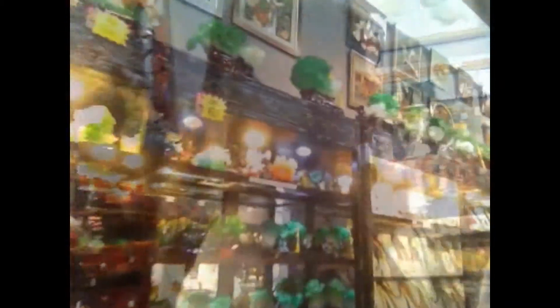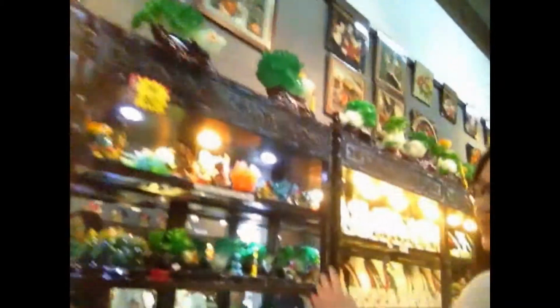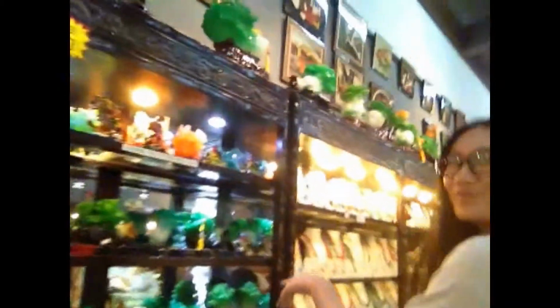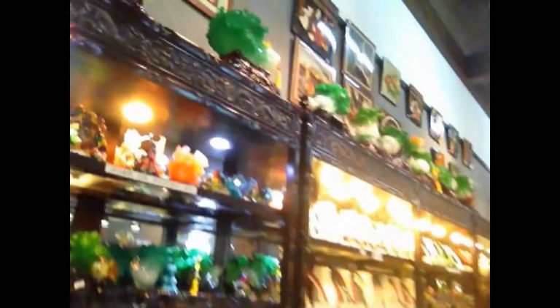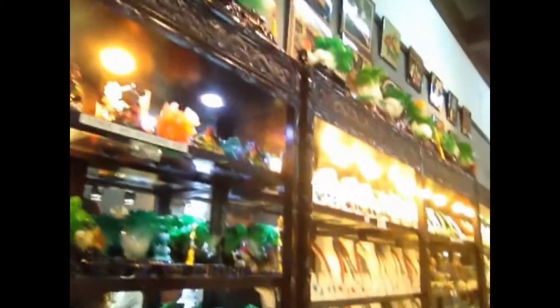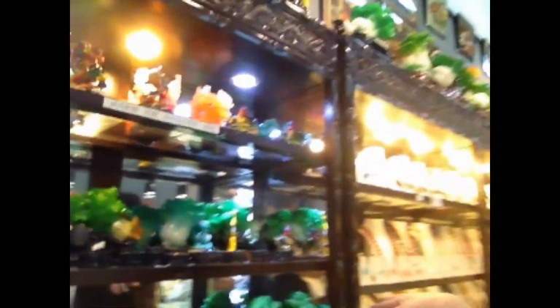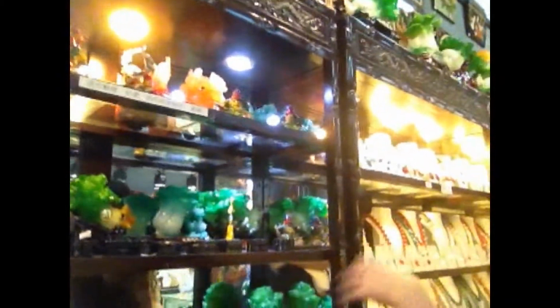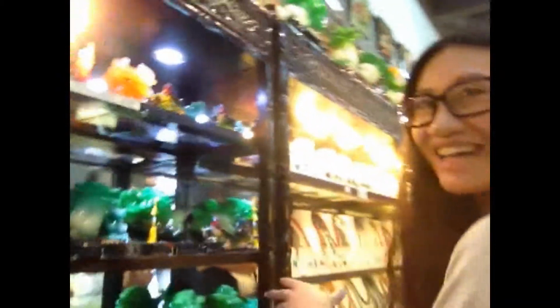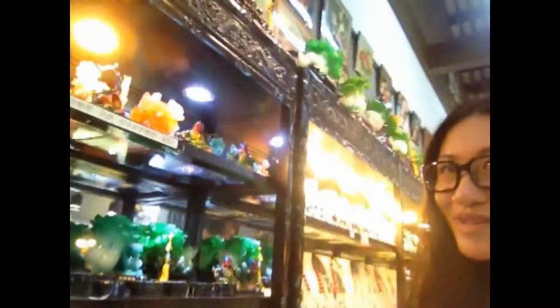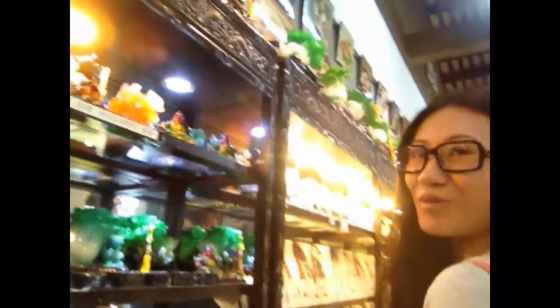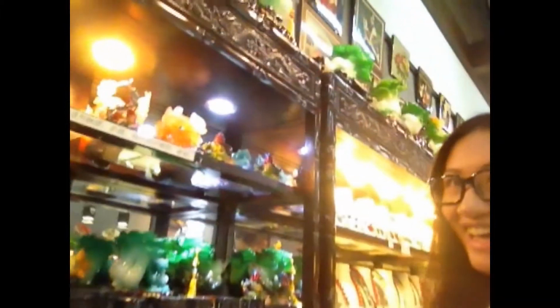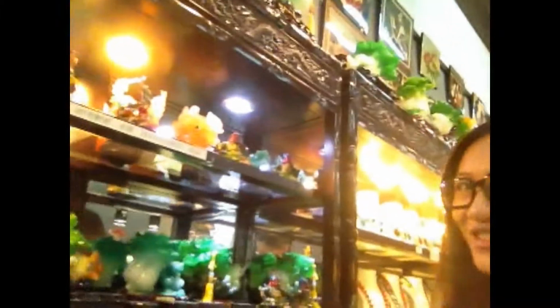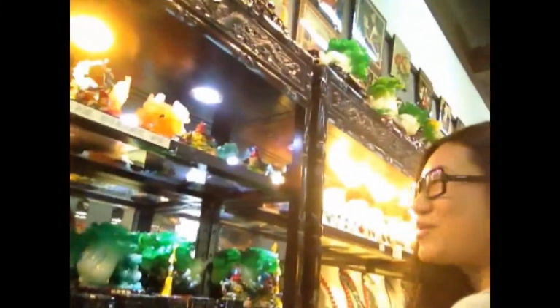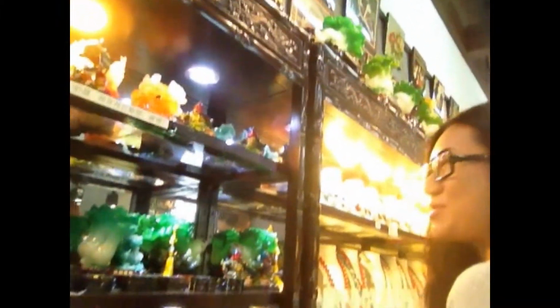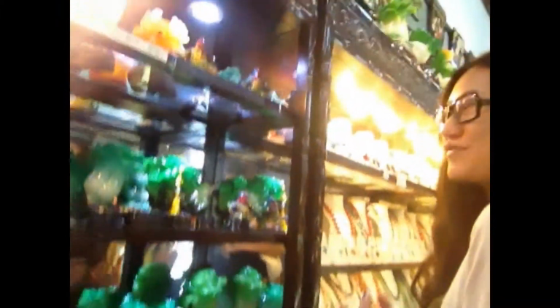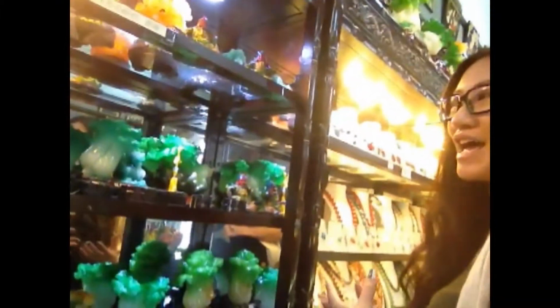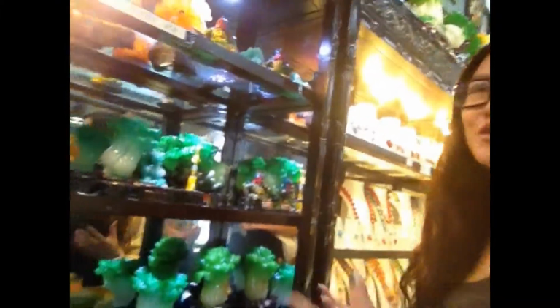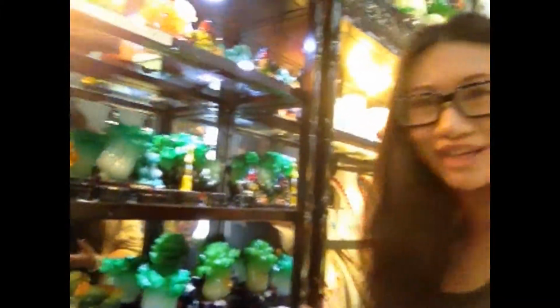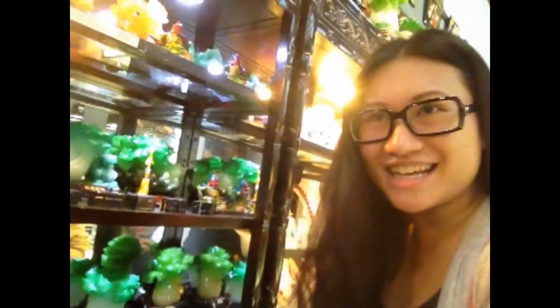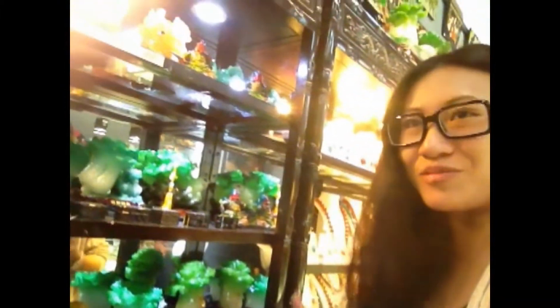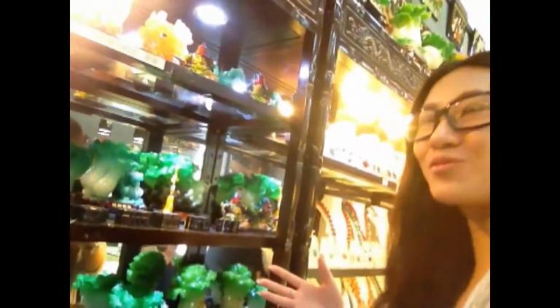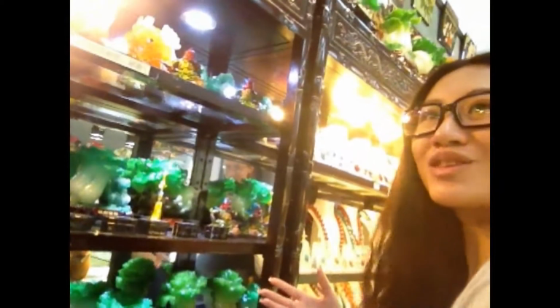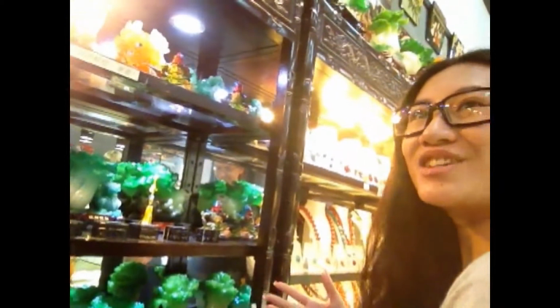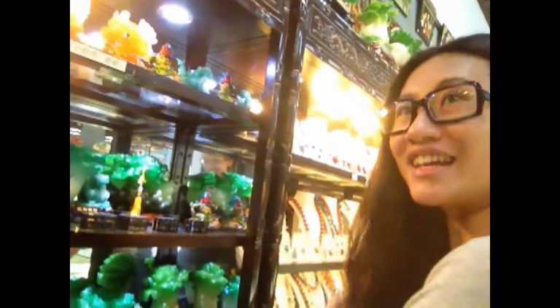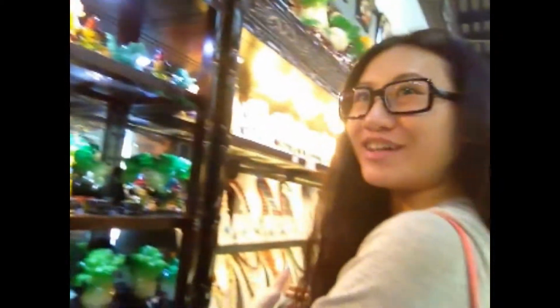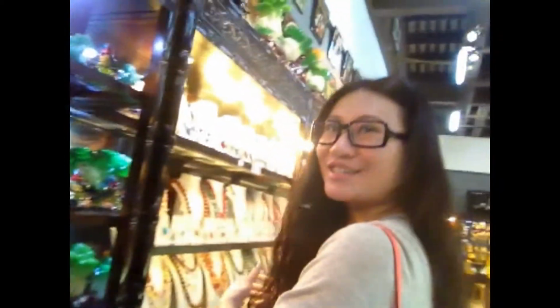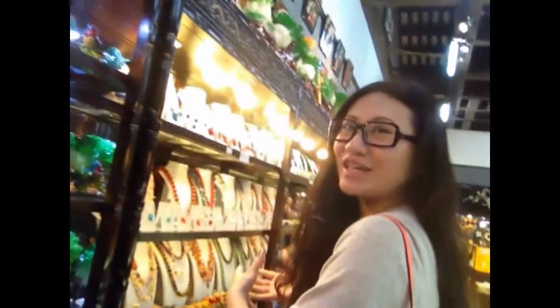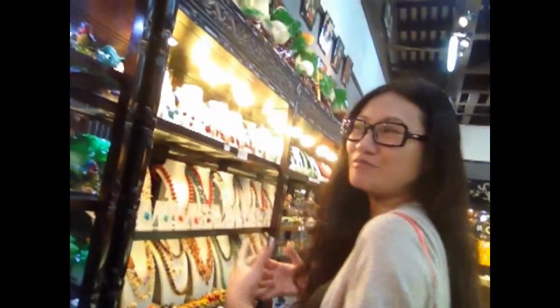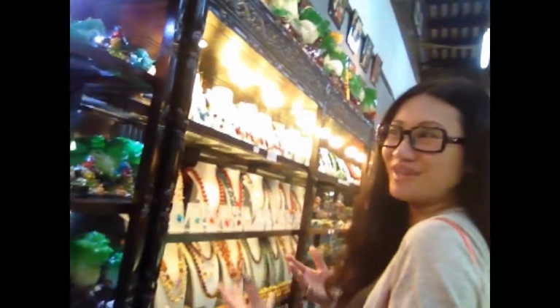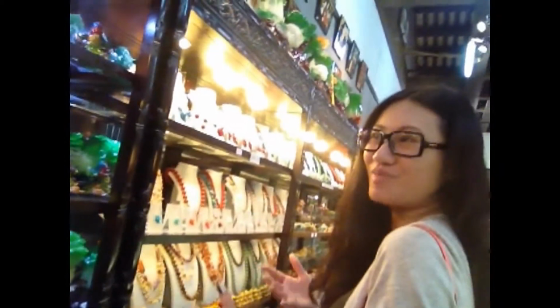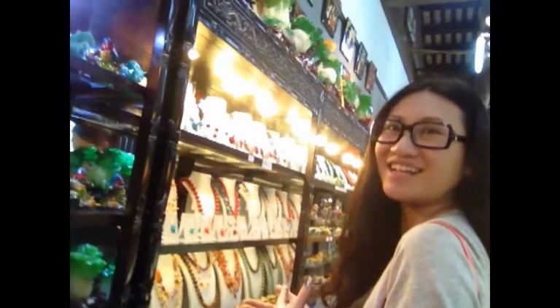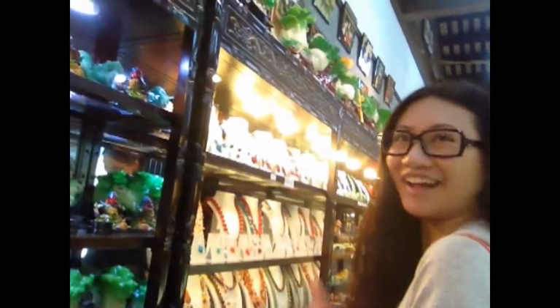And this one, in Chinese, is sheng cai, which means make more money. So people, if they have a new company, they will buy this one to put it in the office. It means money coming.